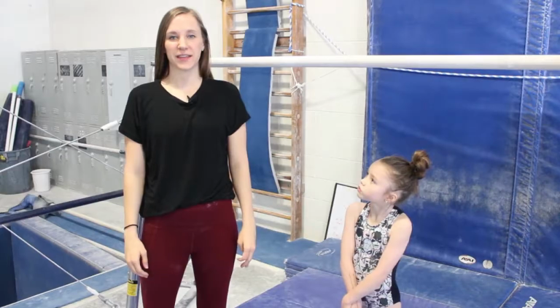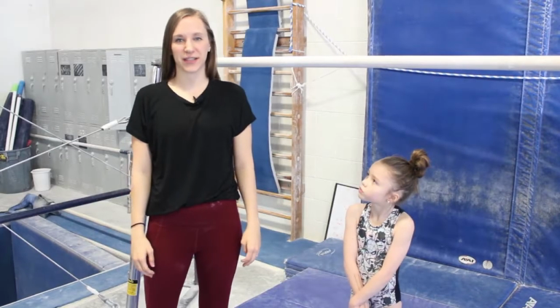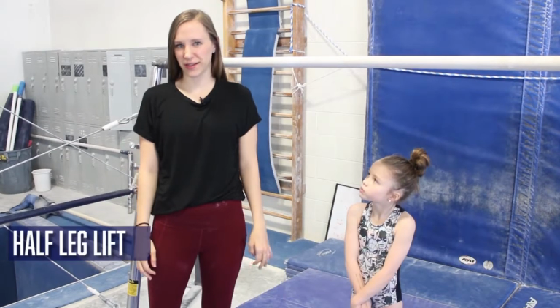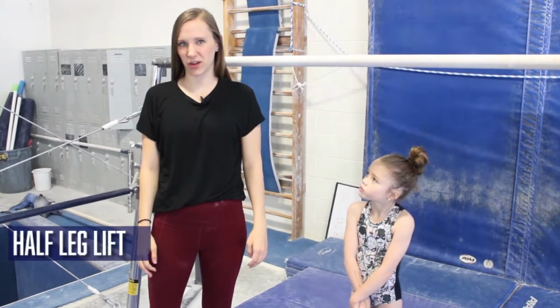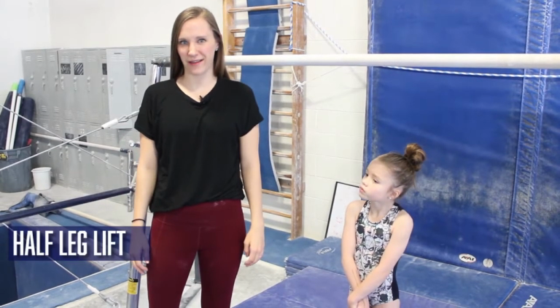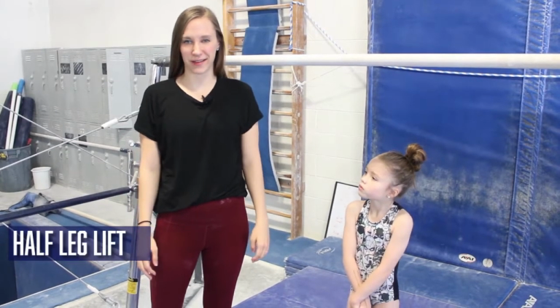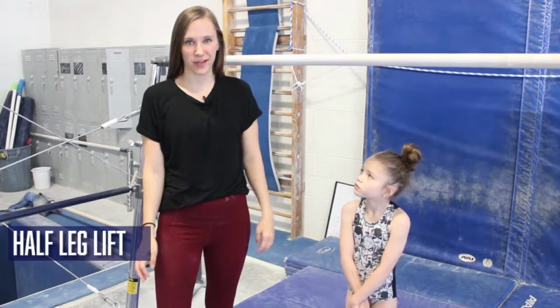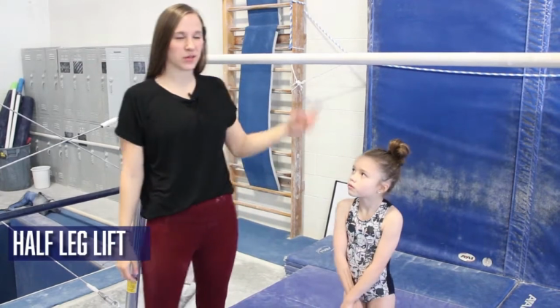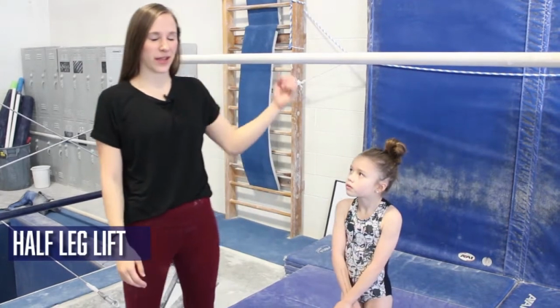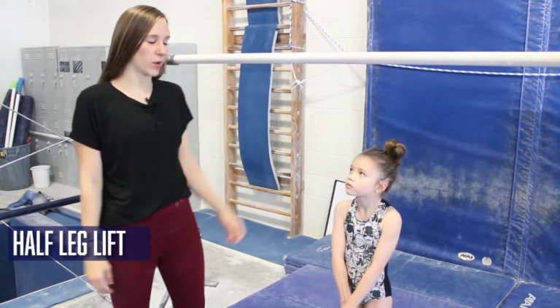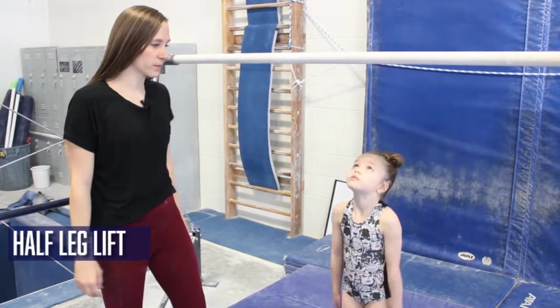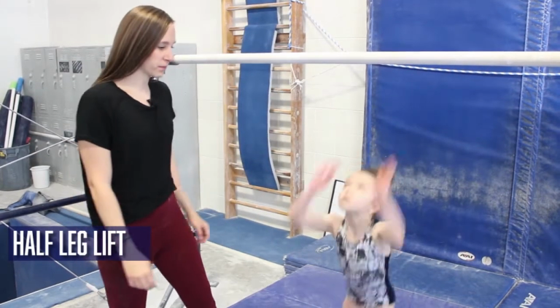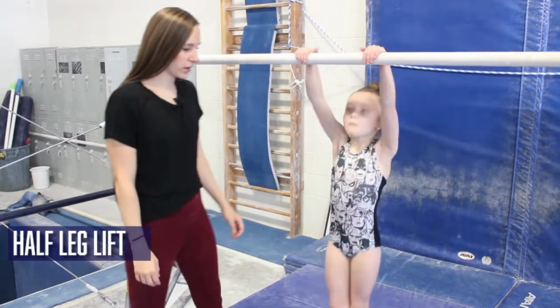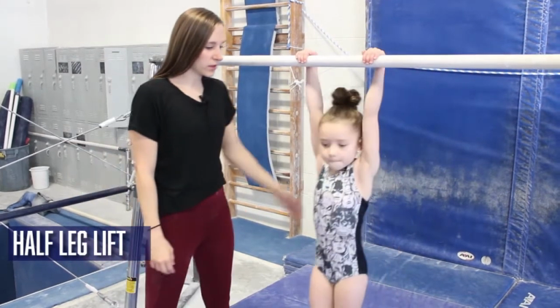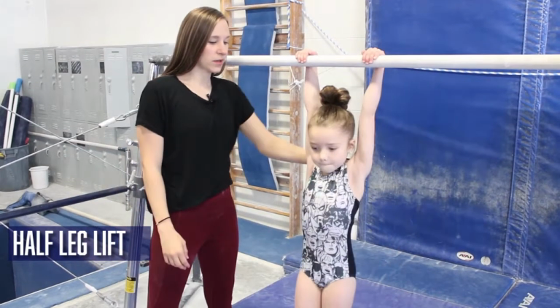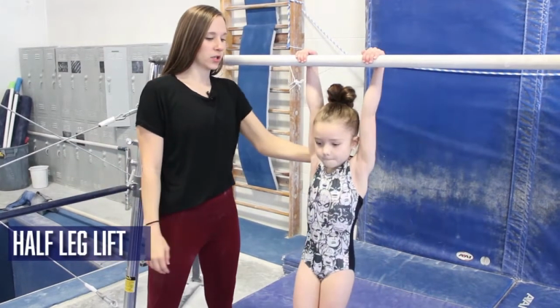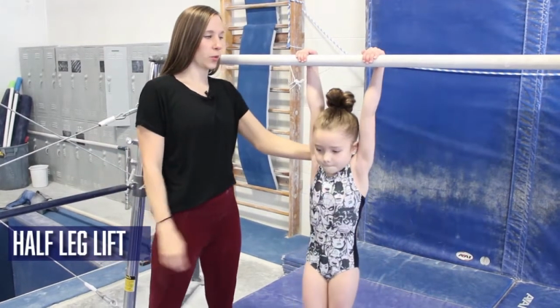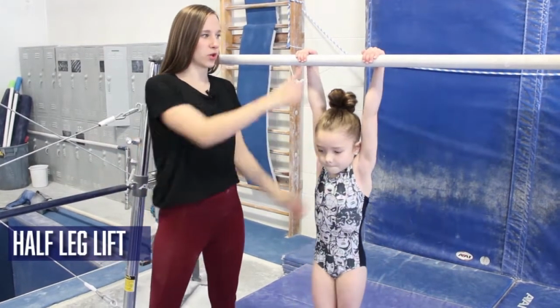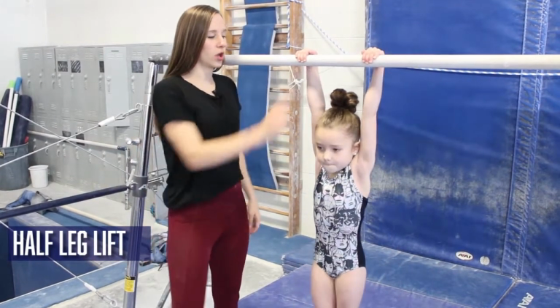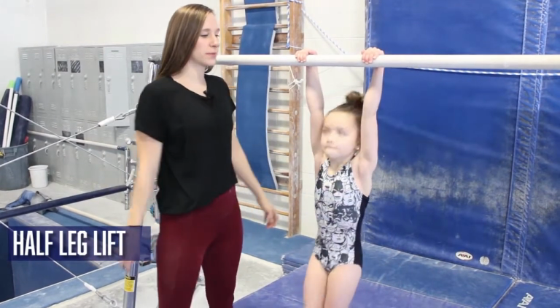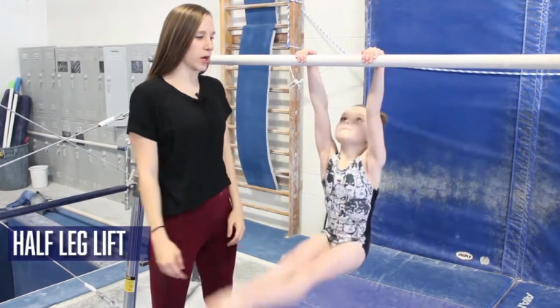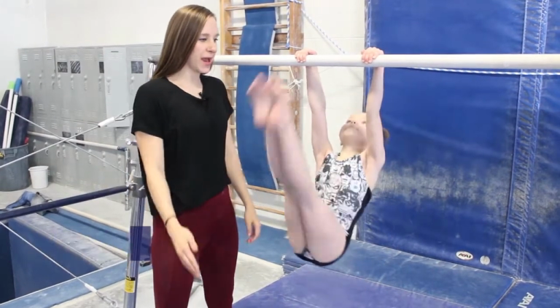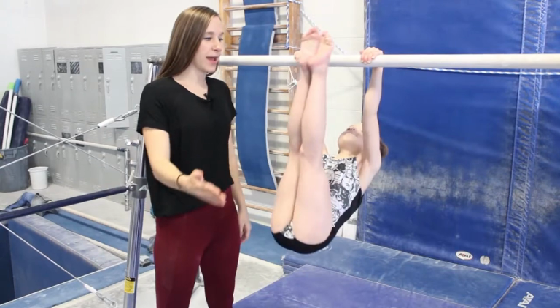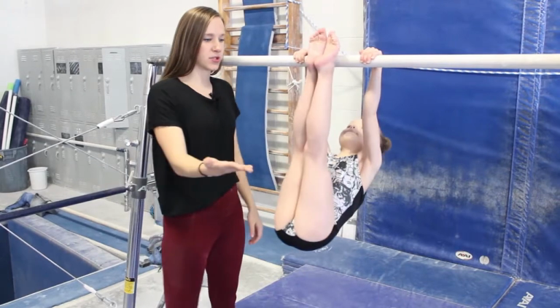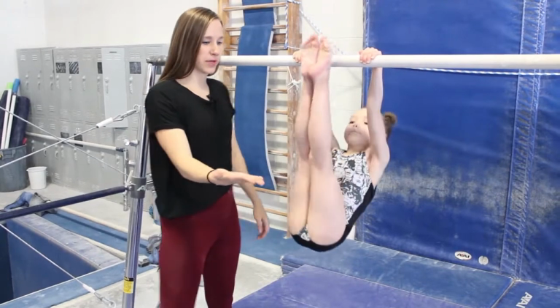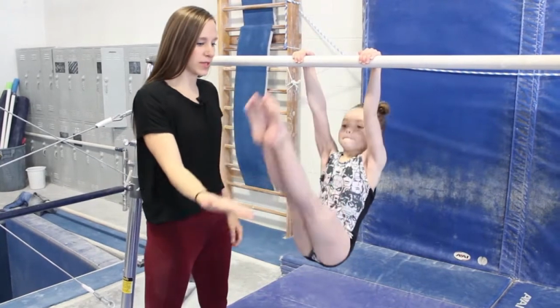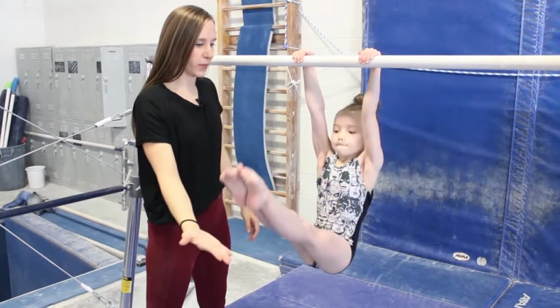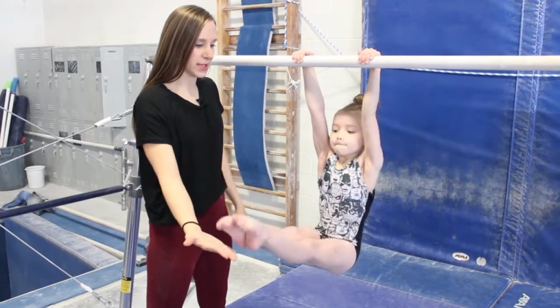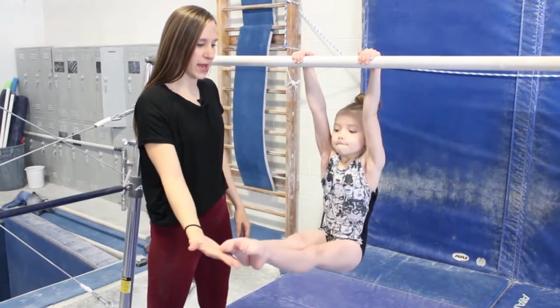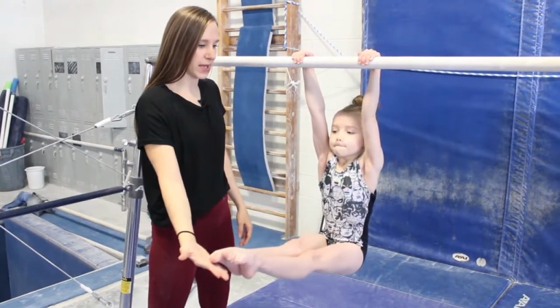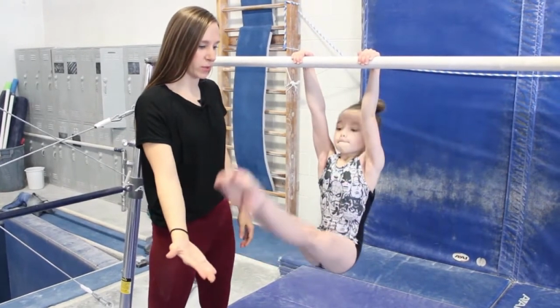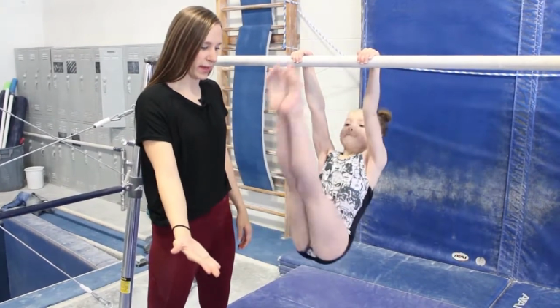This exercise is called a half leg lift. The gymnast will hang on the bar, pull her toes all the way up to the bar, and then come down only halfway, touch my hand, and go back up.